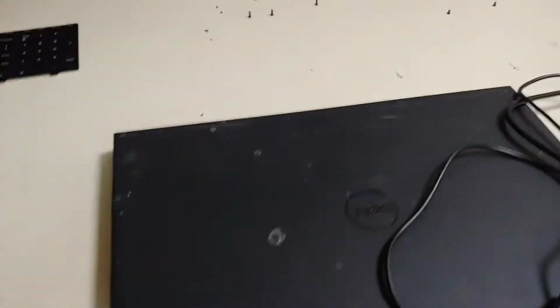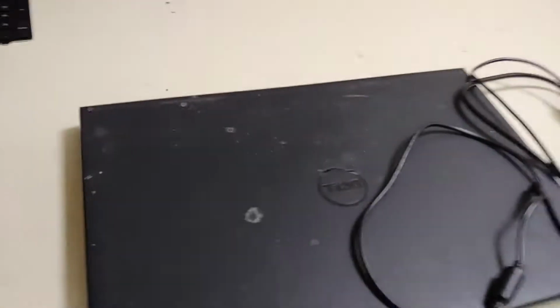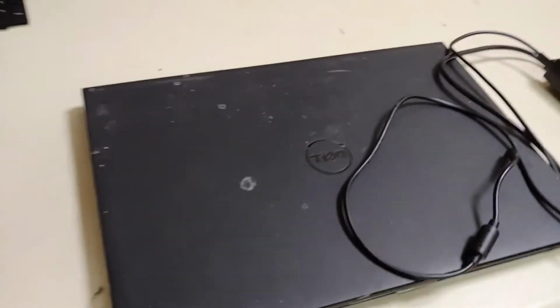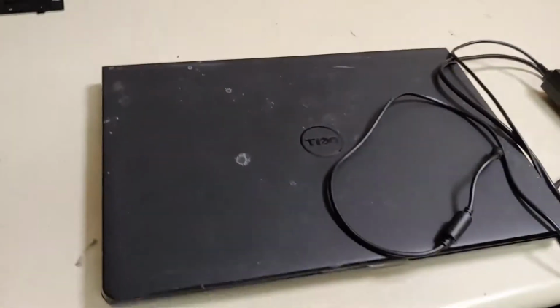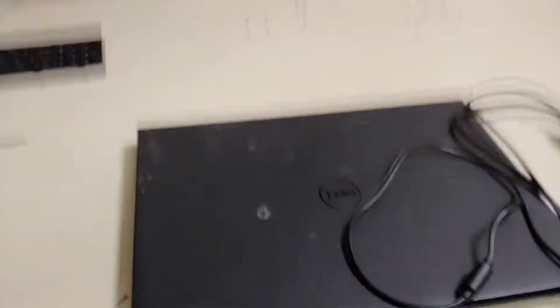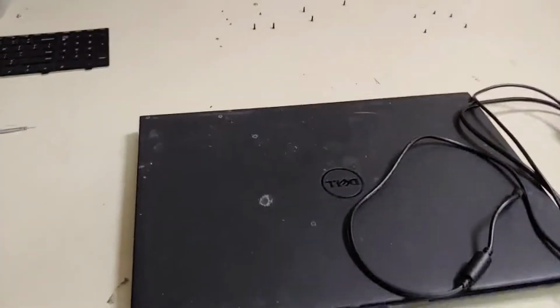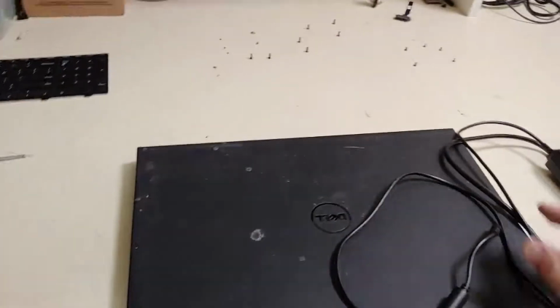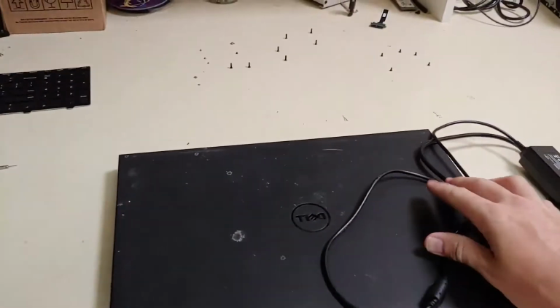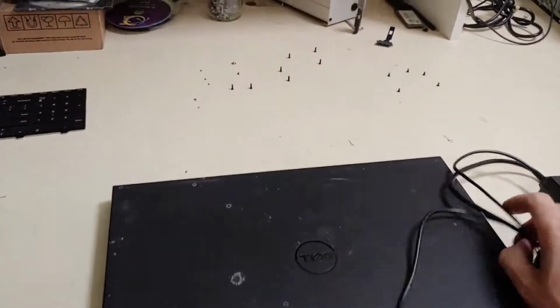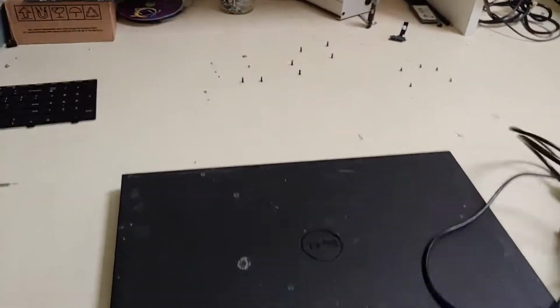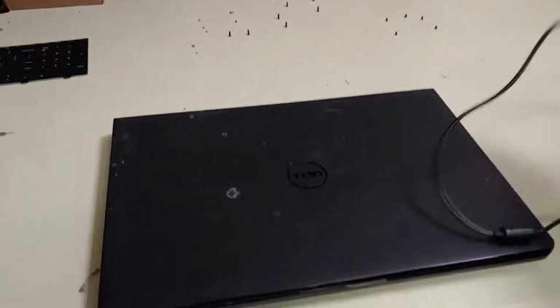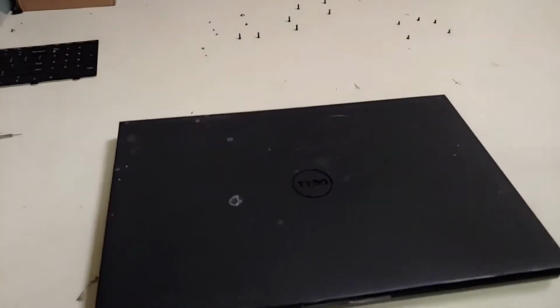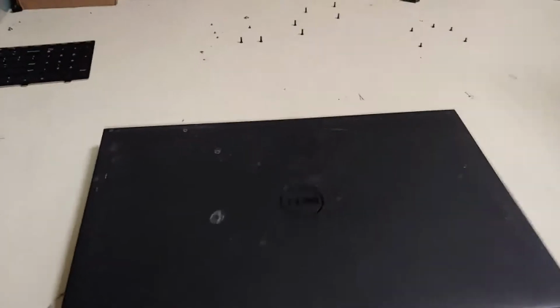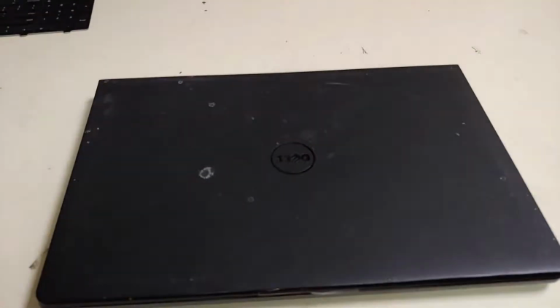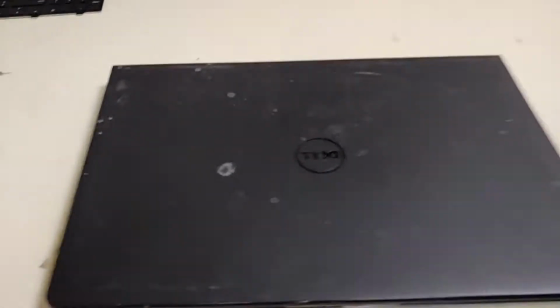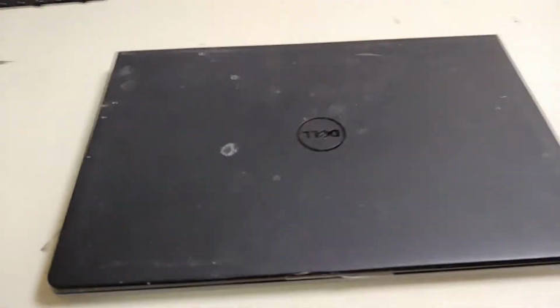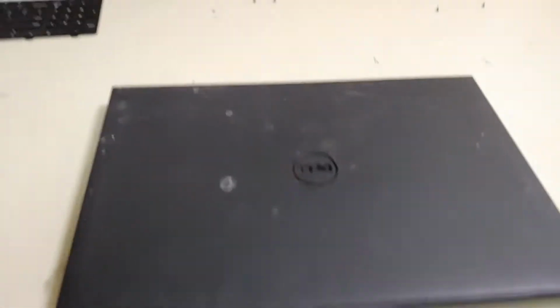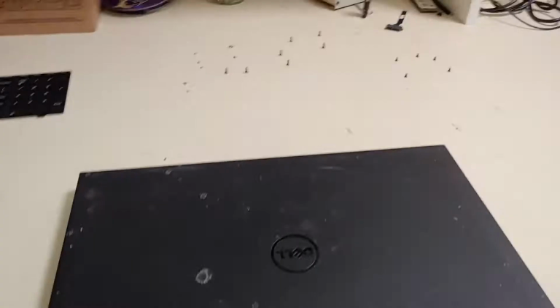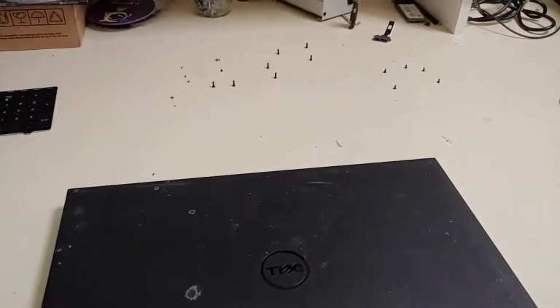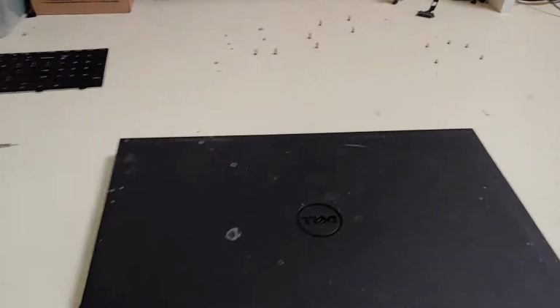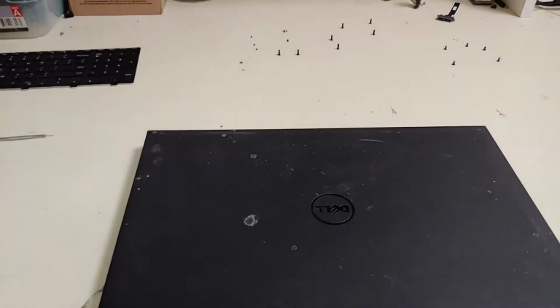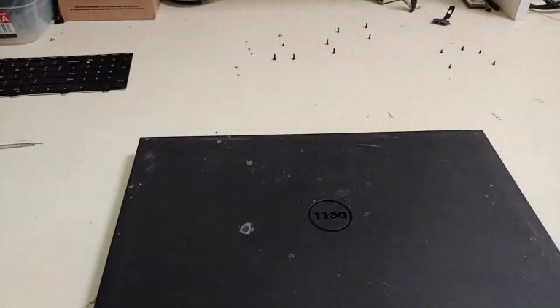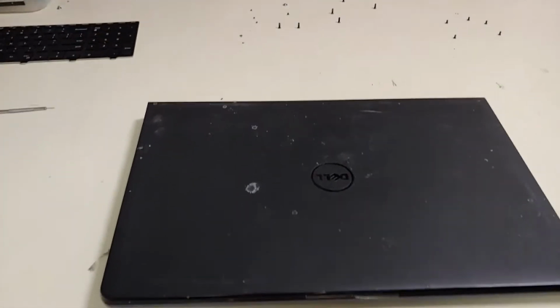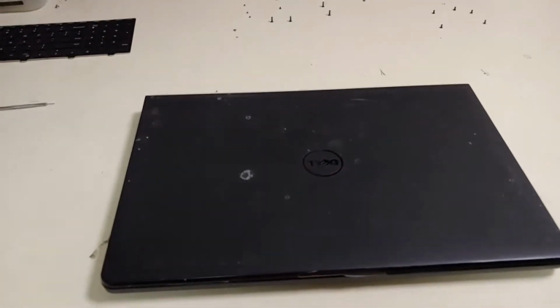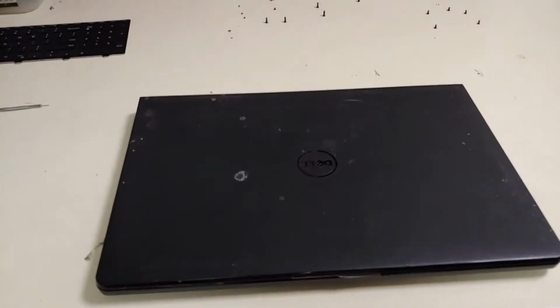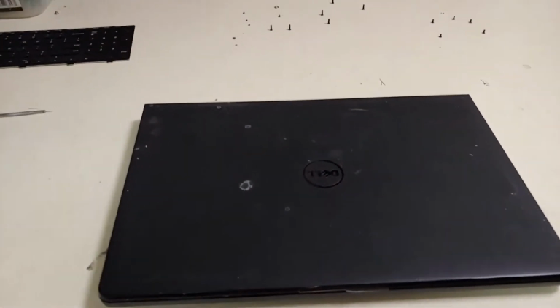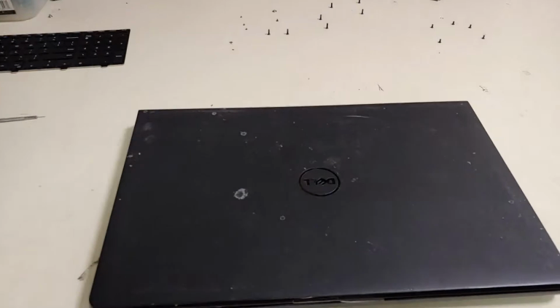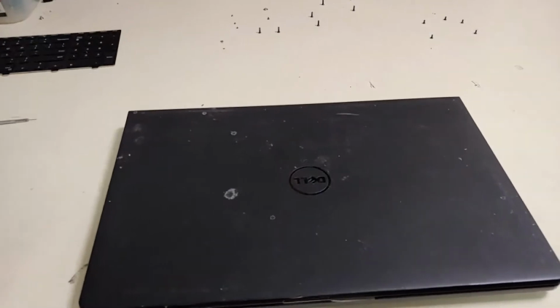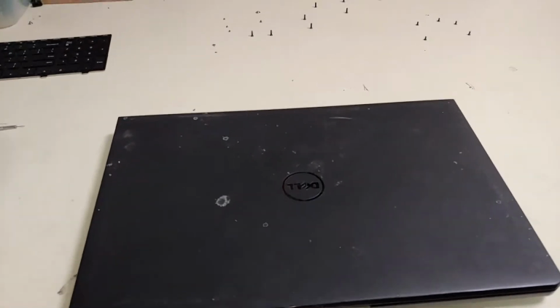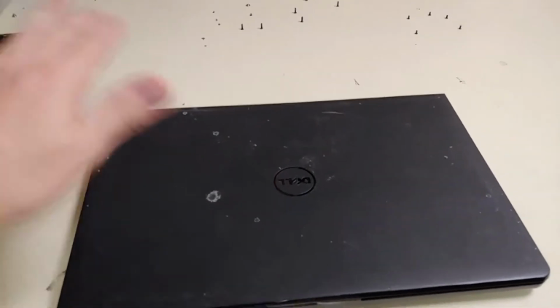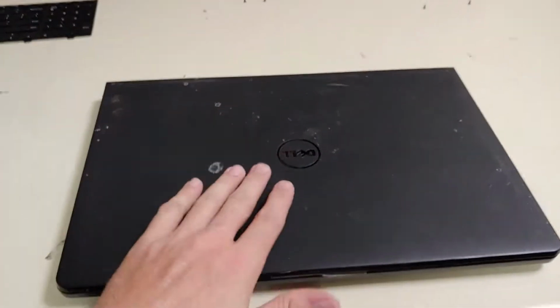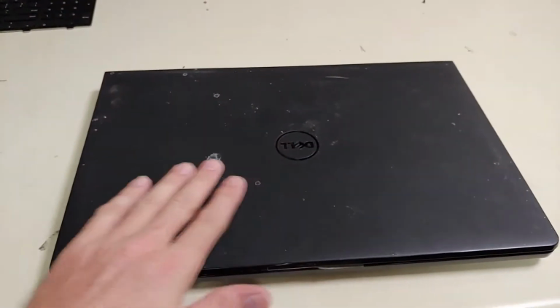Now this can be a big problem or a minor problem. In this case it's a minor problem because that power jack is not attached to the motherboard — it's a separate piece that can be replaced.